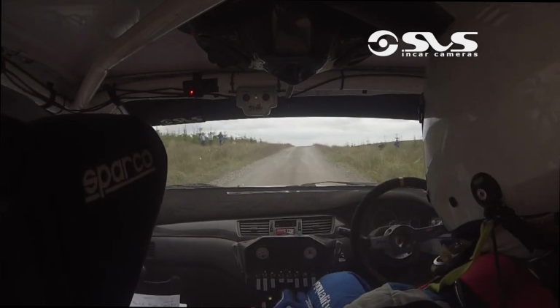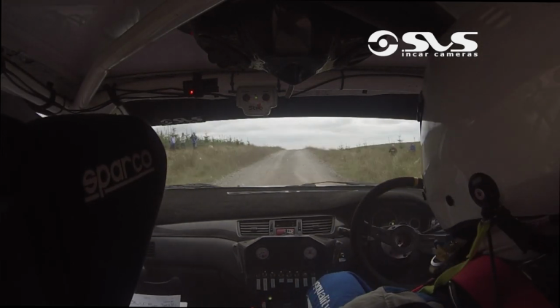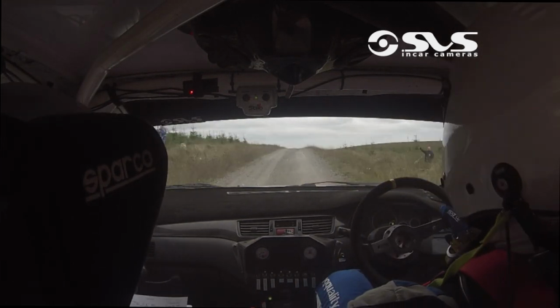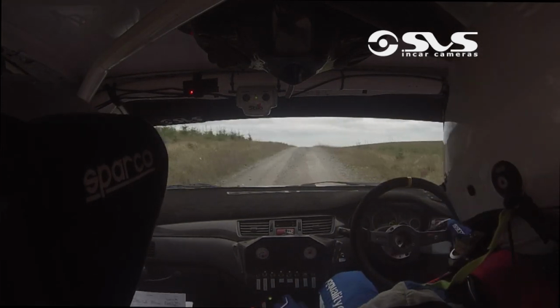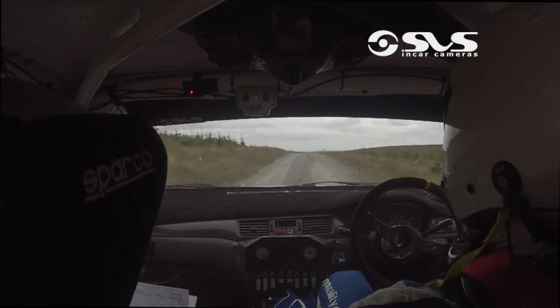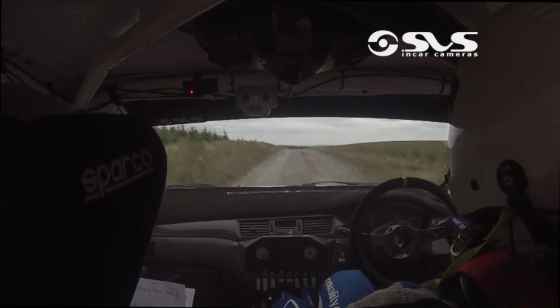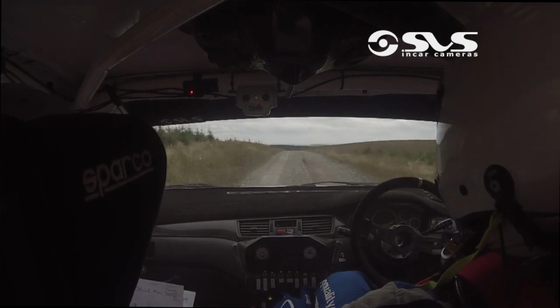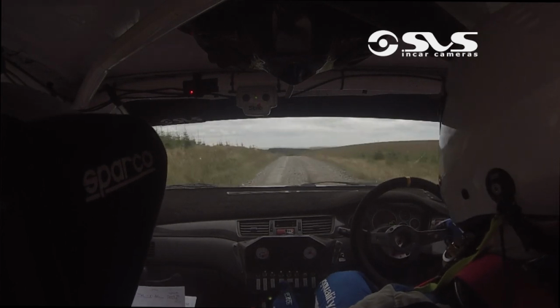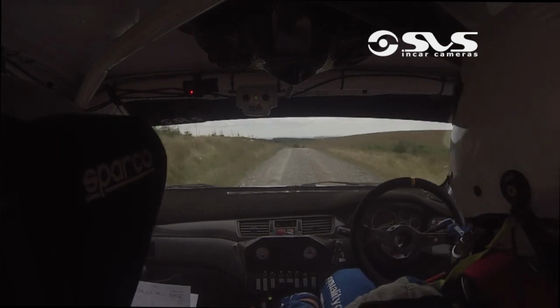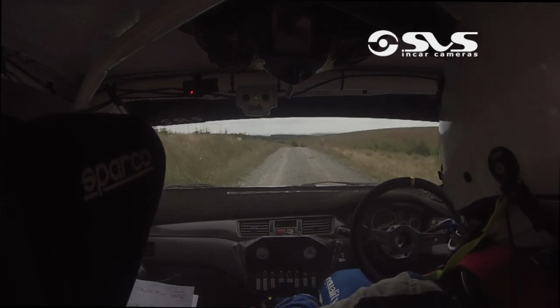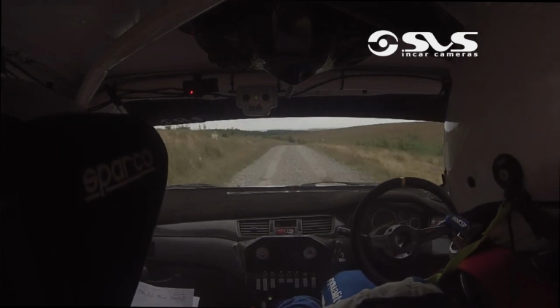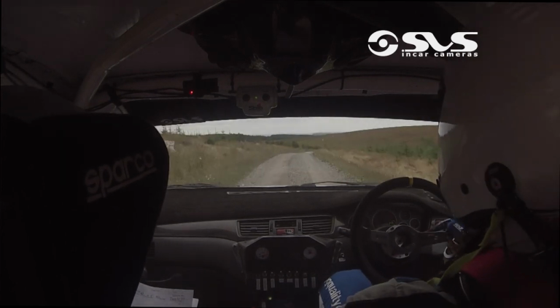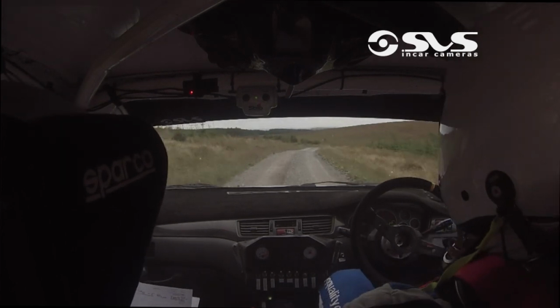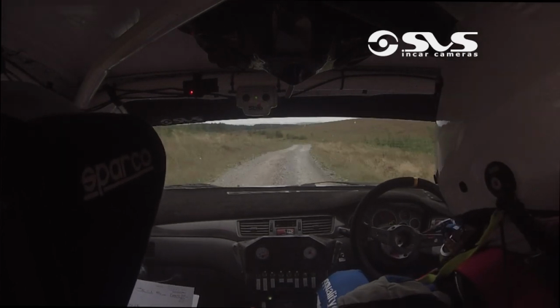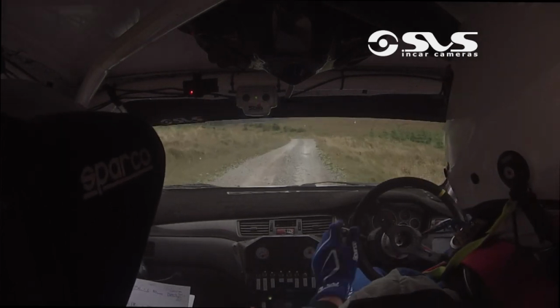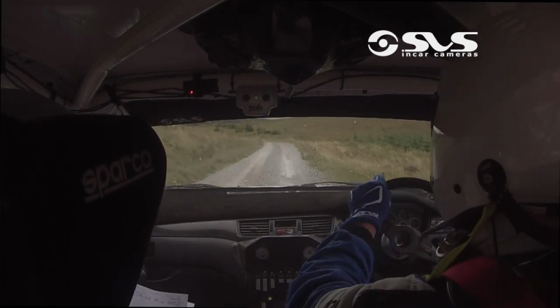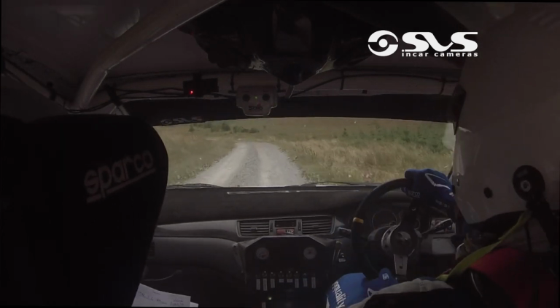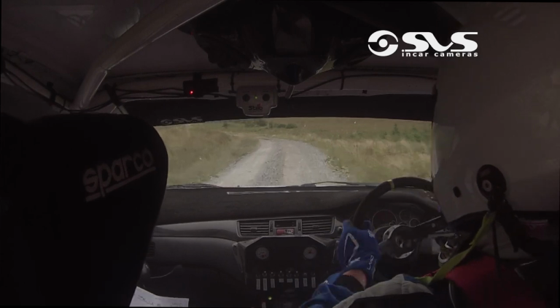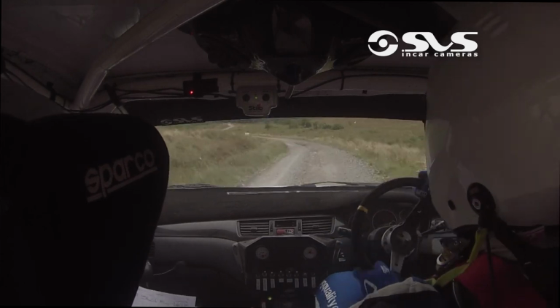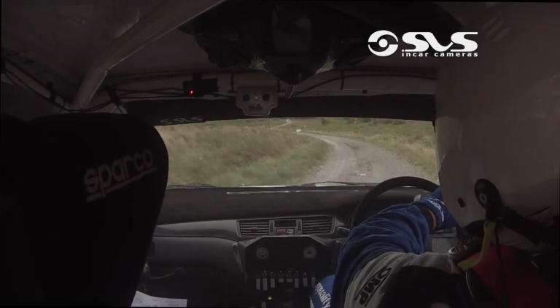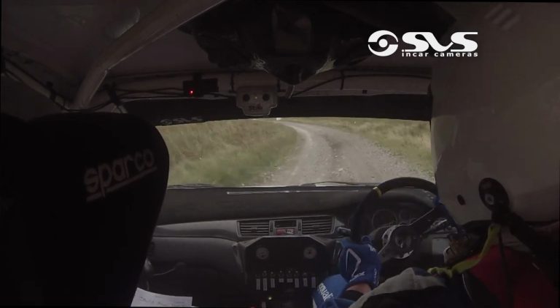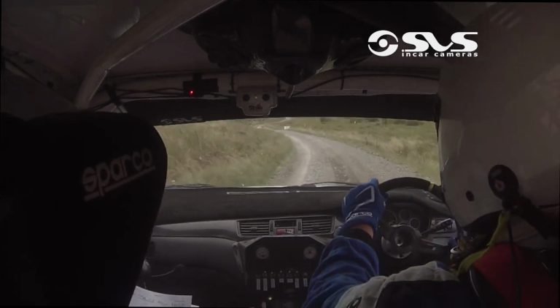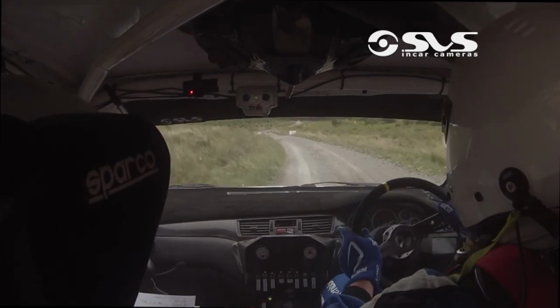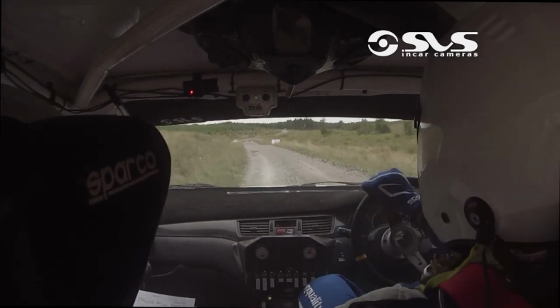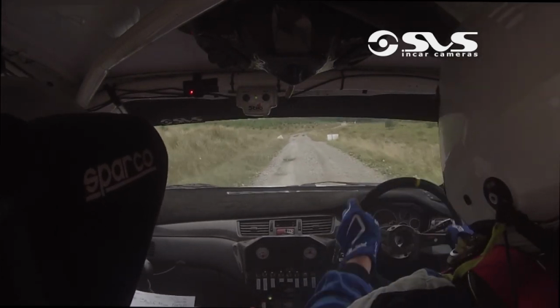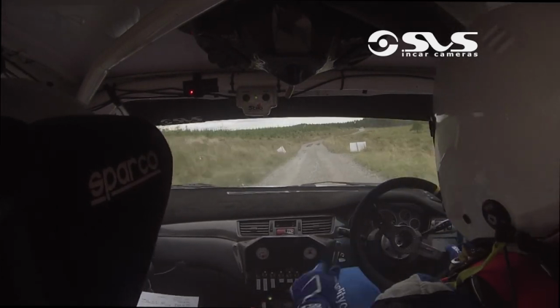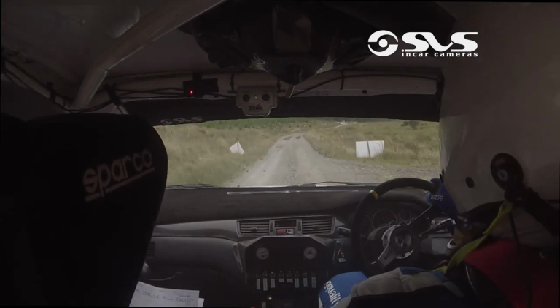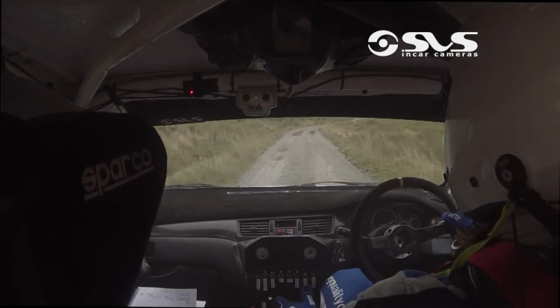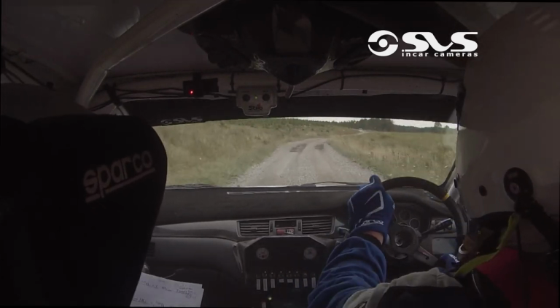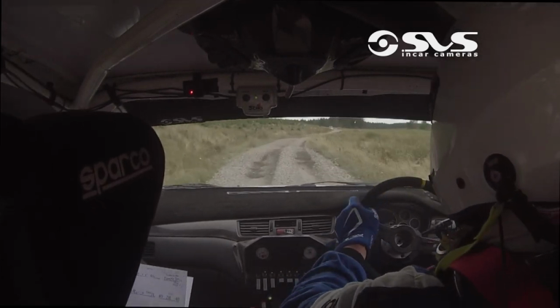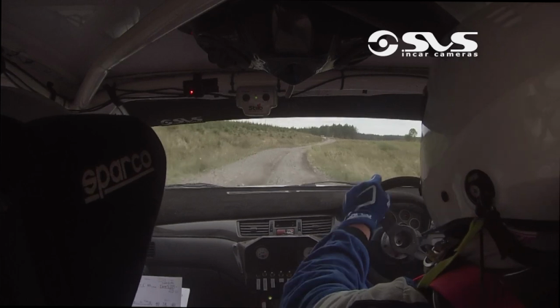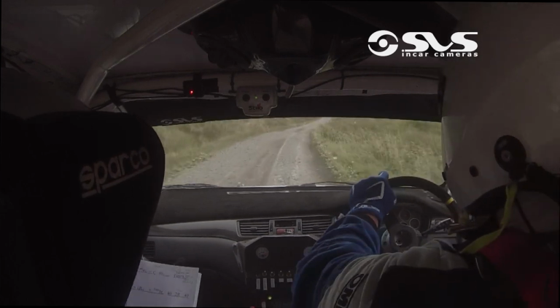Into 1 right over crest, and fast 3 left. 40, 40, pushing the 2 right. 40, 1 left over crest. 100.